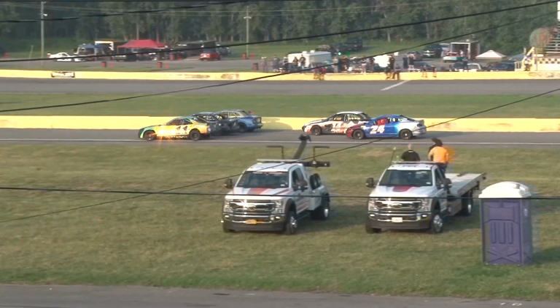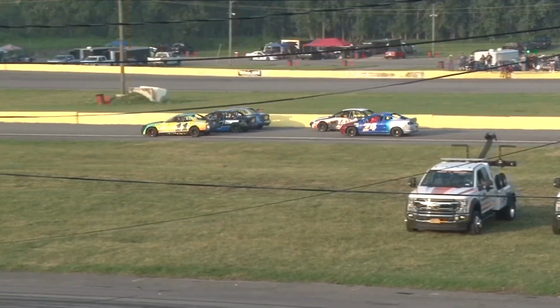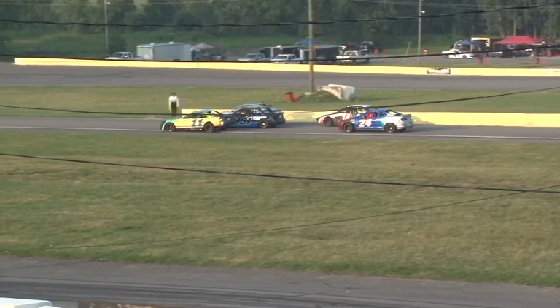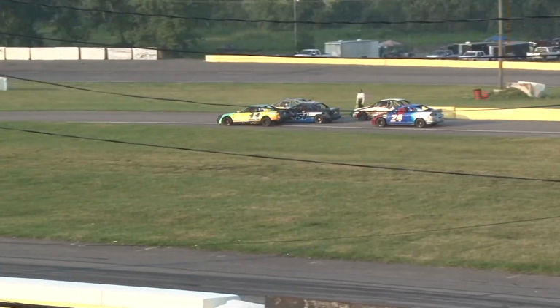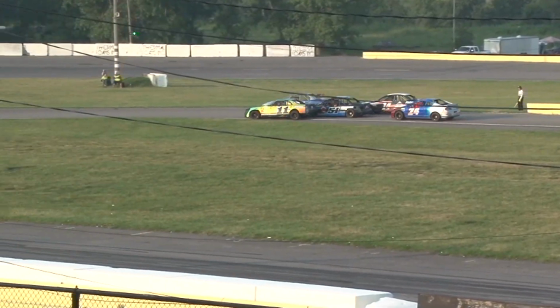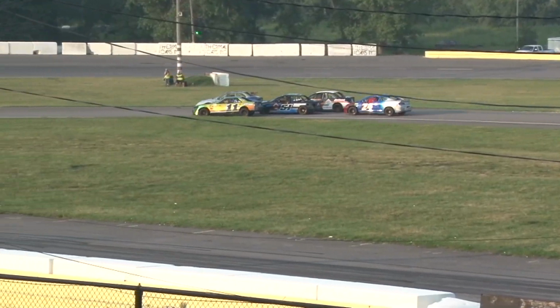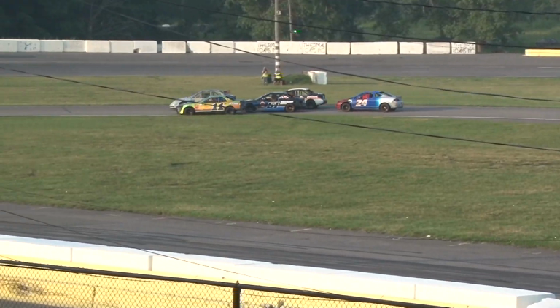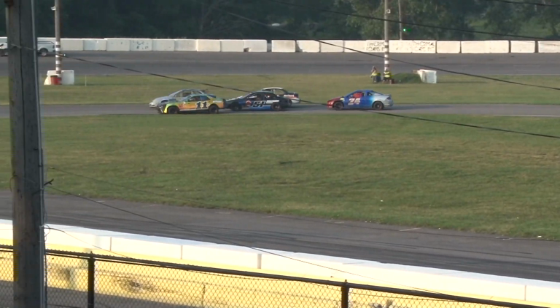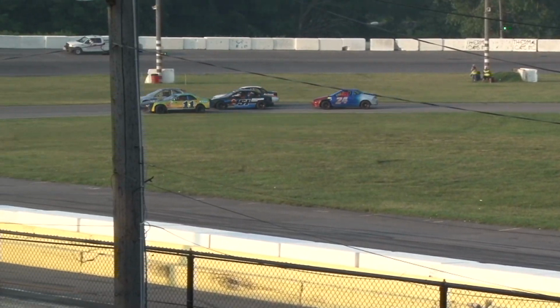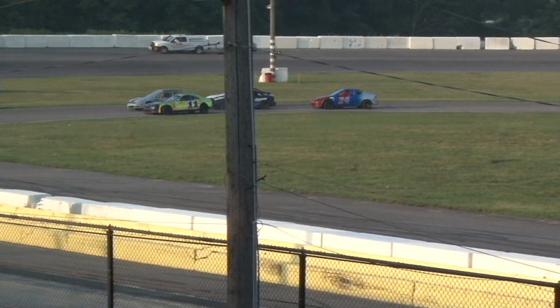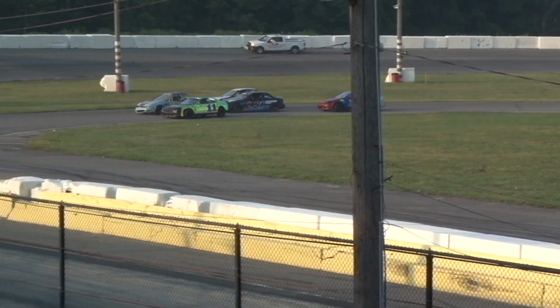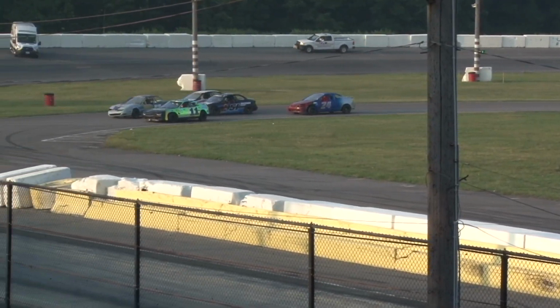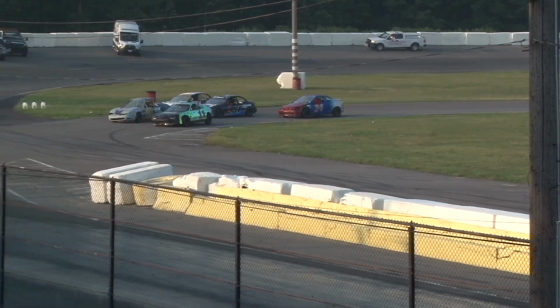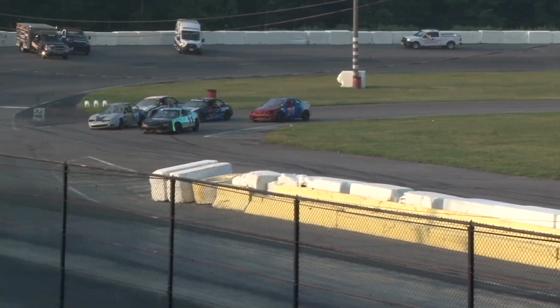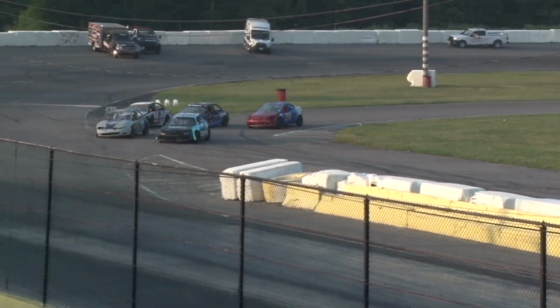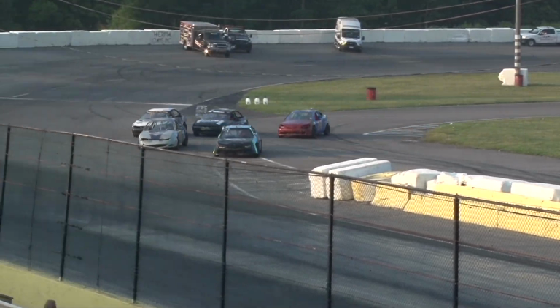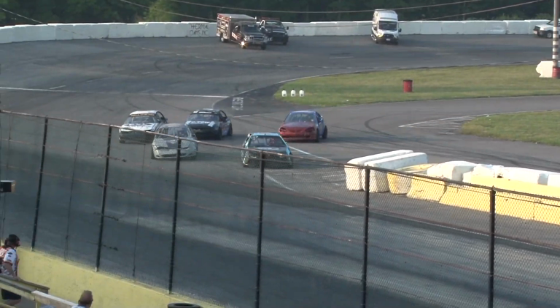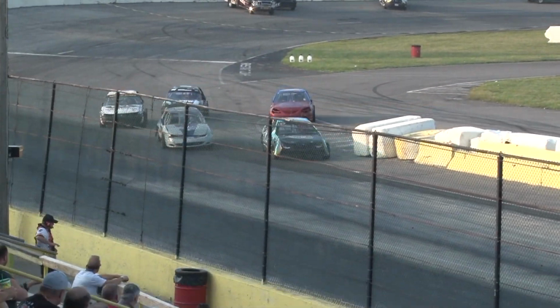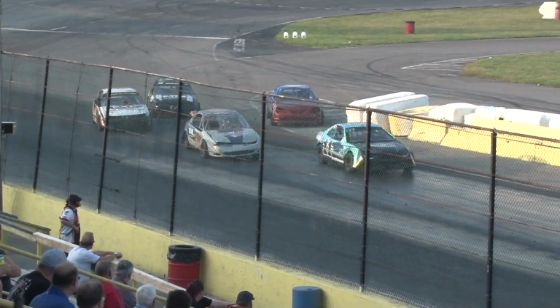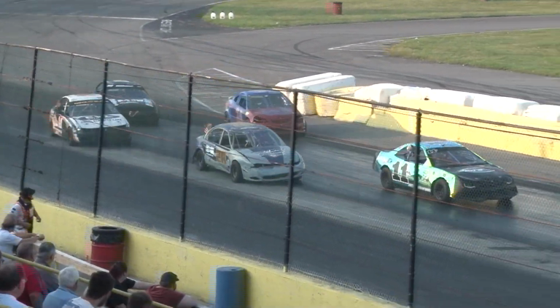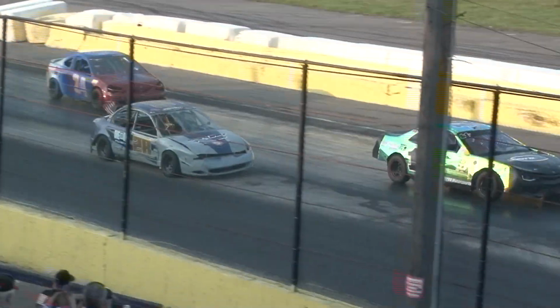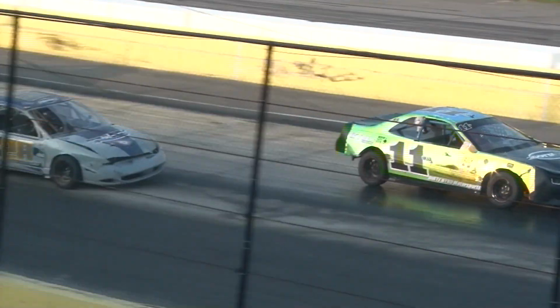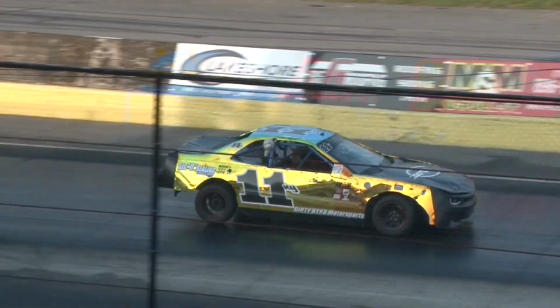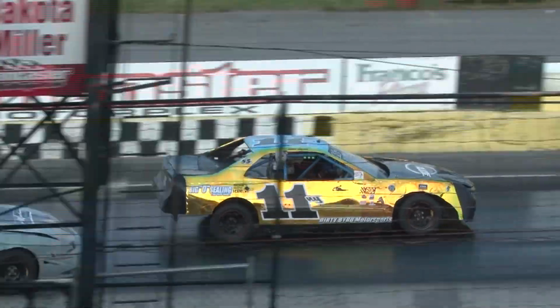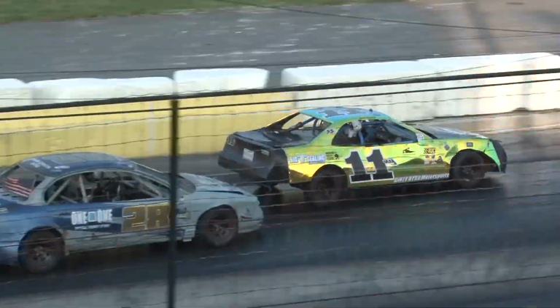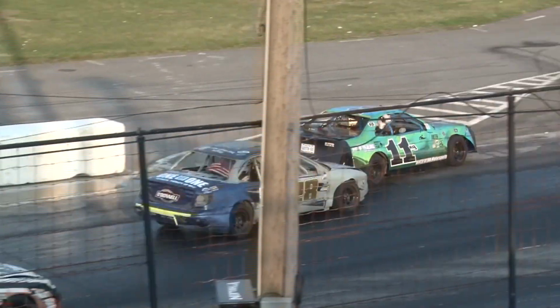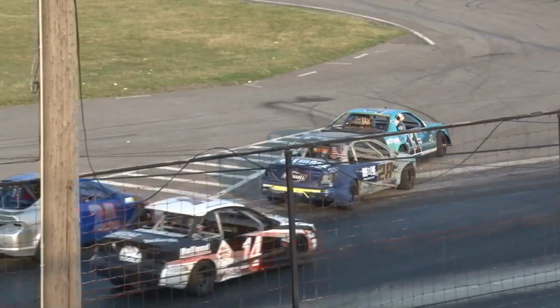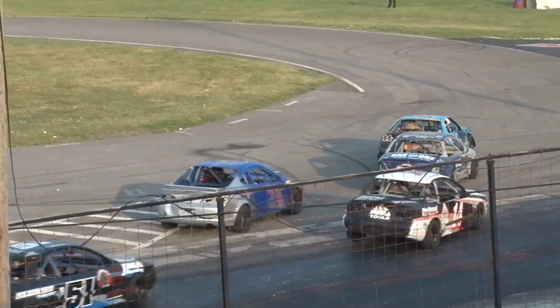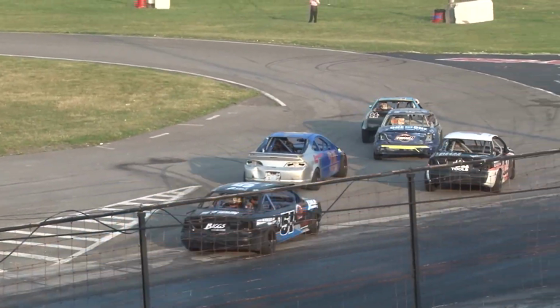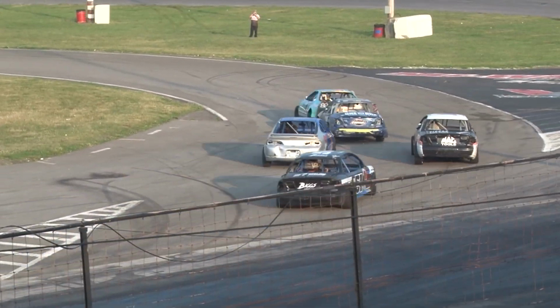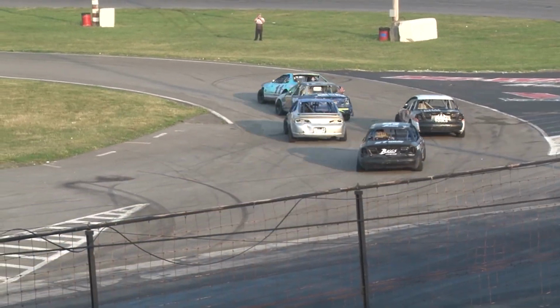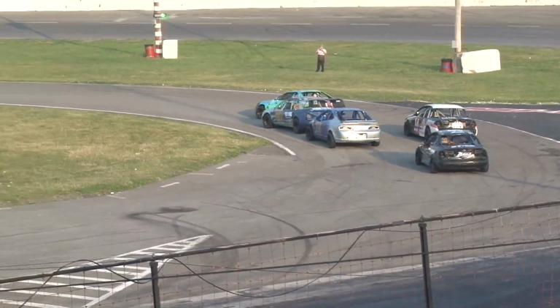Working down the midpoint of the straightaway going into turns number three and four. John Byrd down low, Wyatt Hannon, and a rip in the top of the speedway. The leftover goes to John Byrd. Byrd up front.